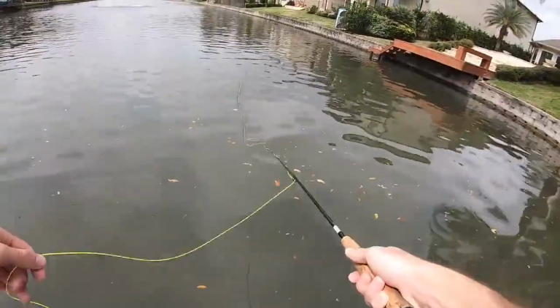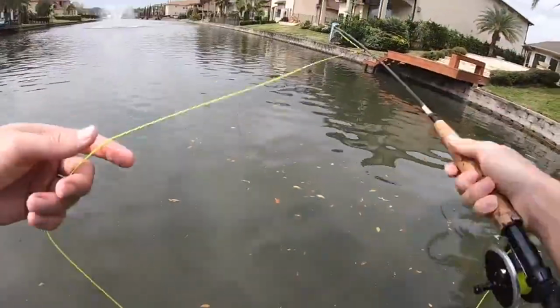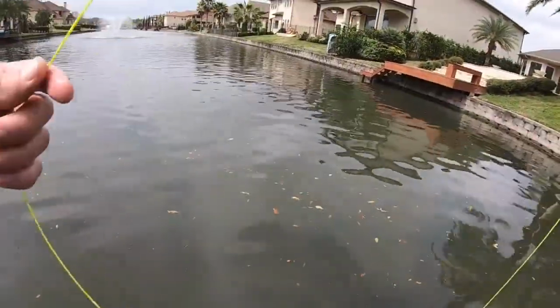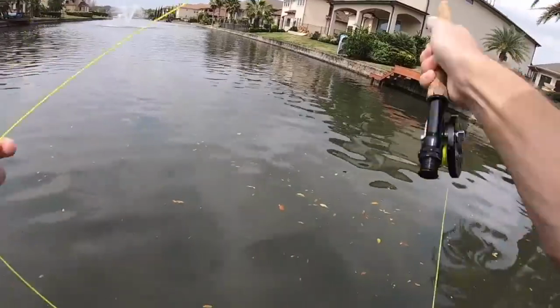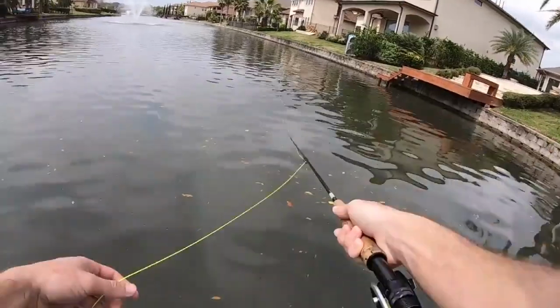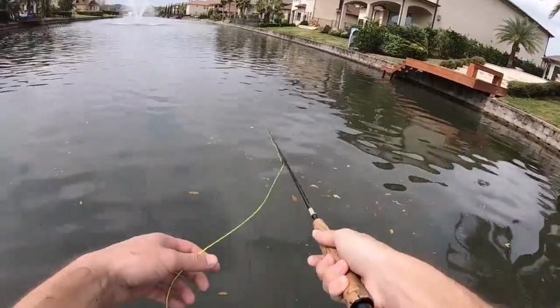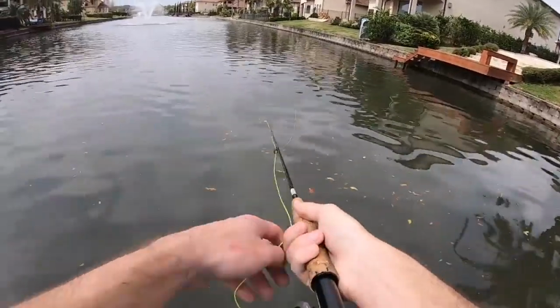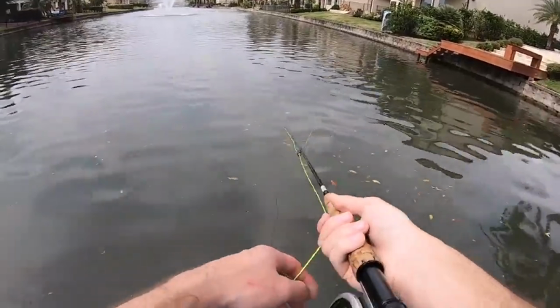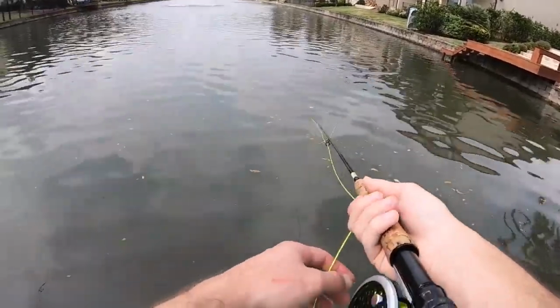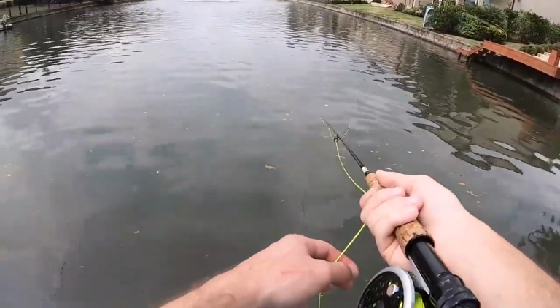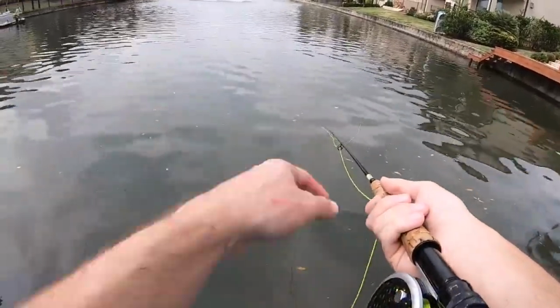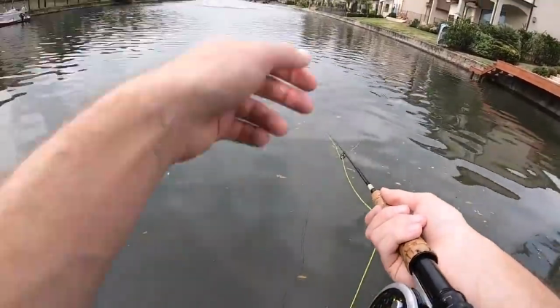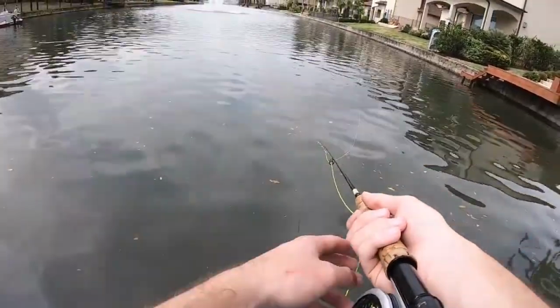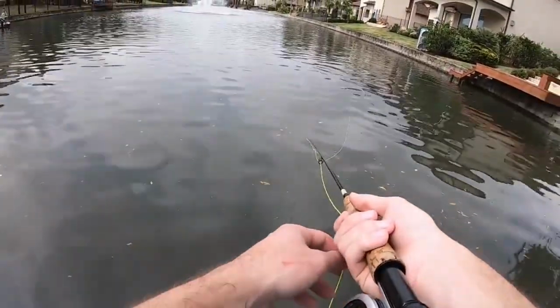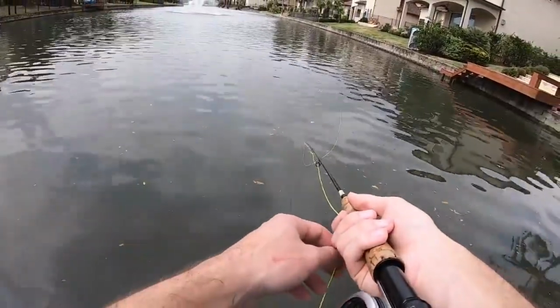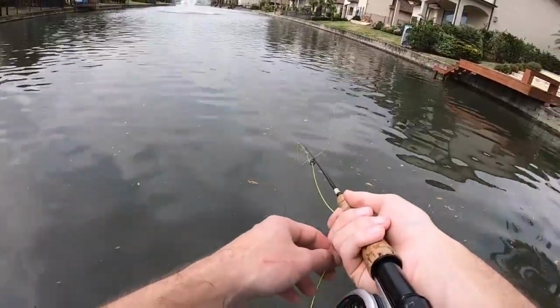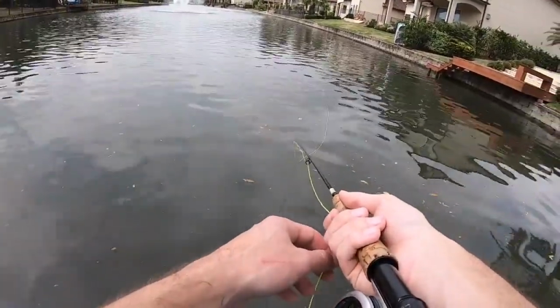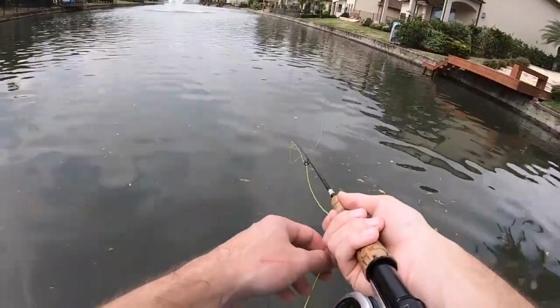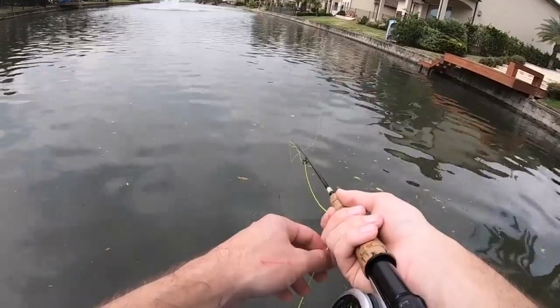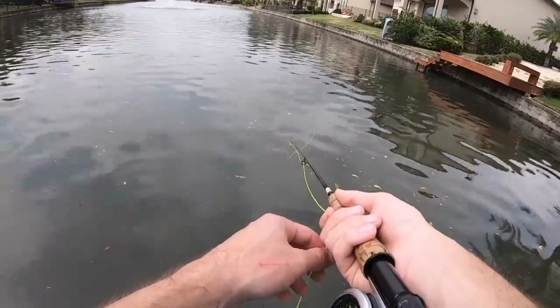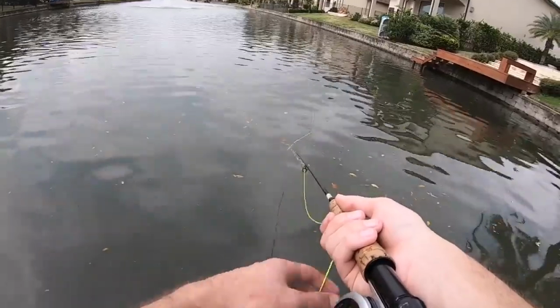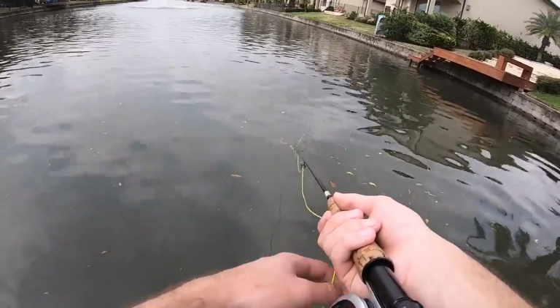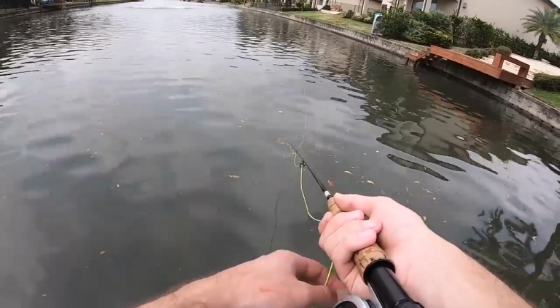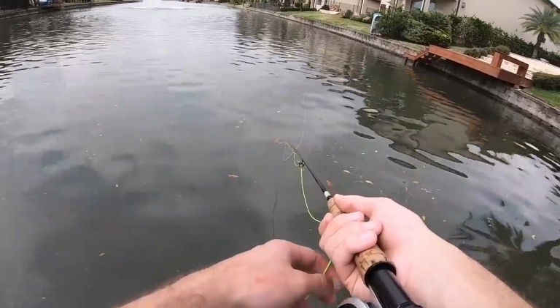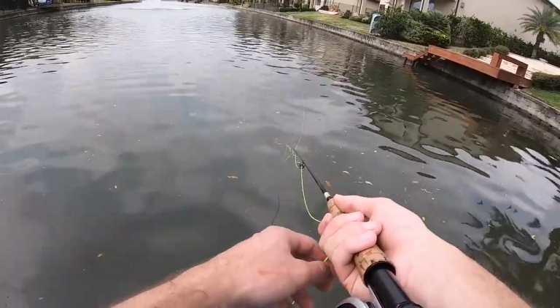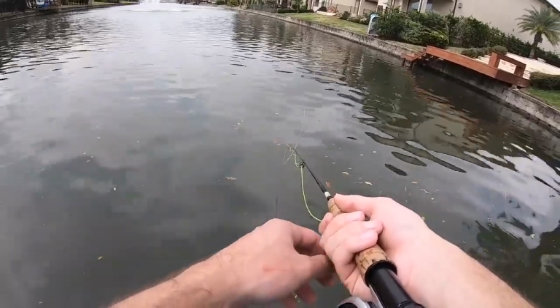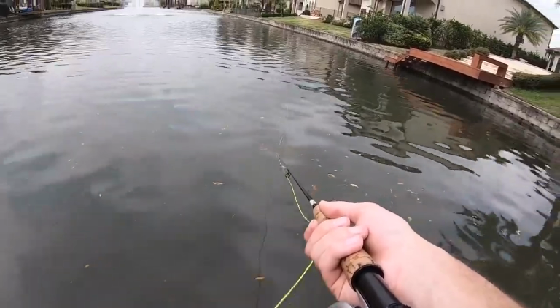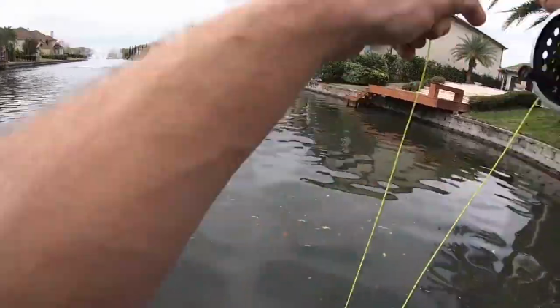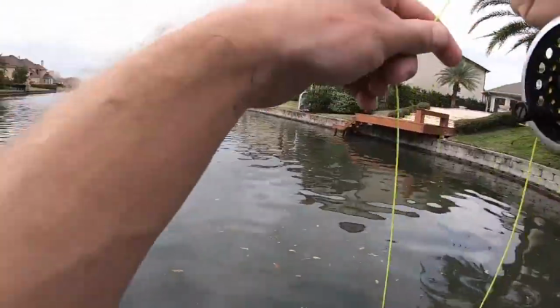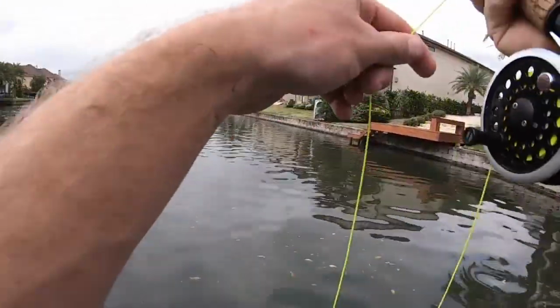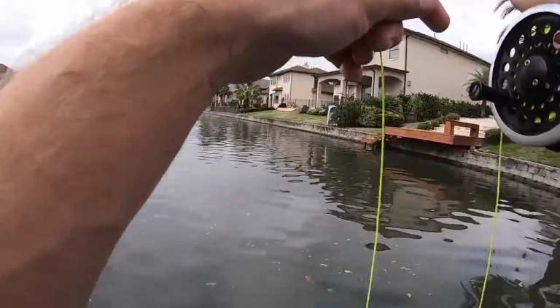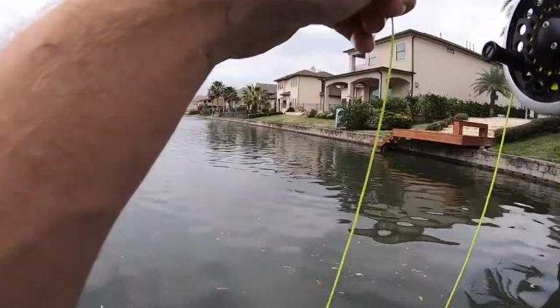I'm about to tie on that grasshopper fly. Oh my gosh.